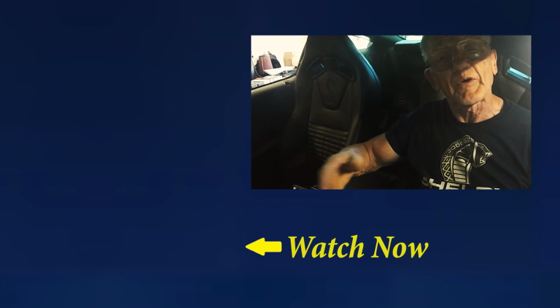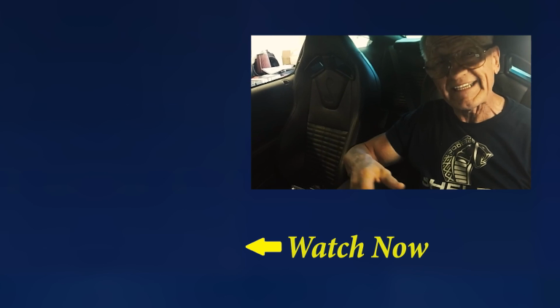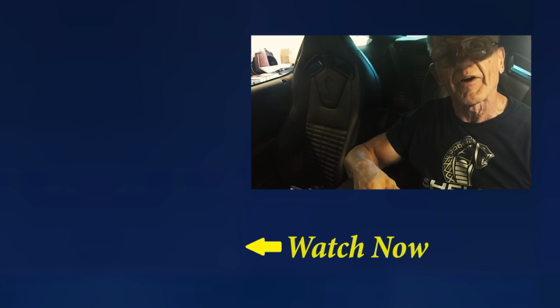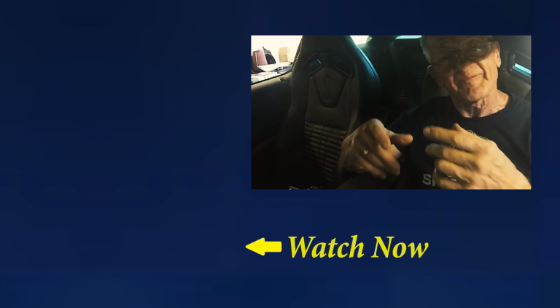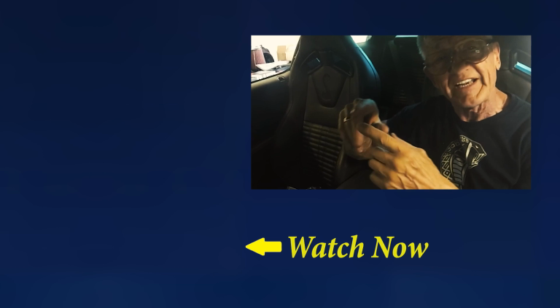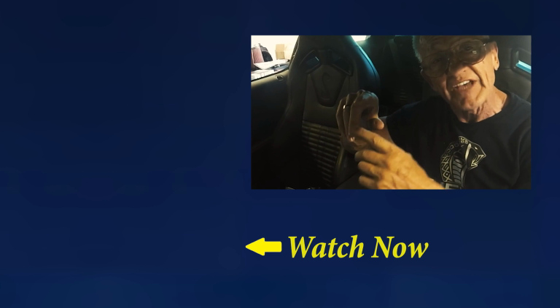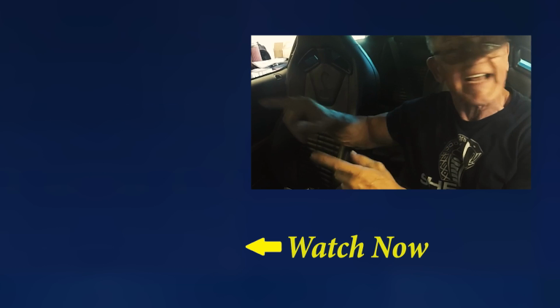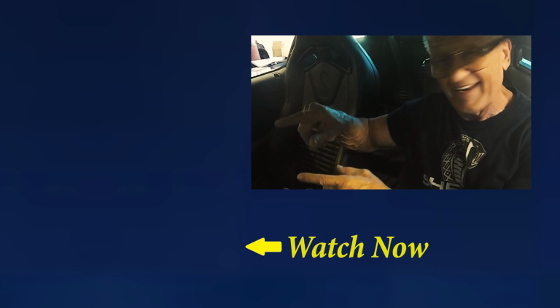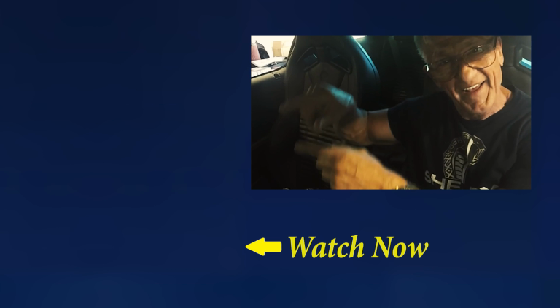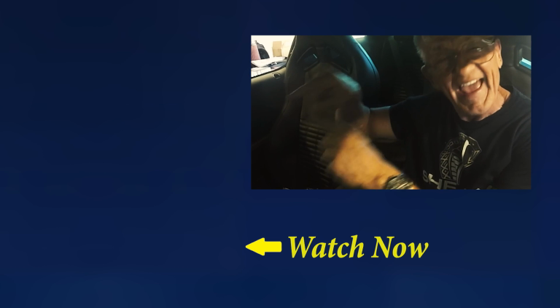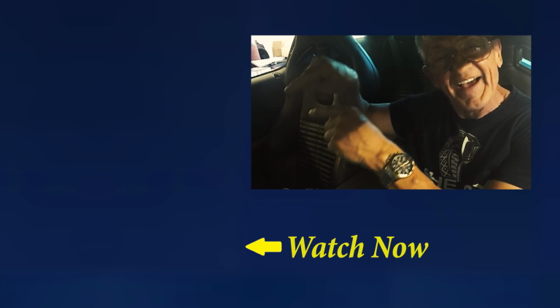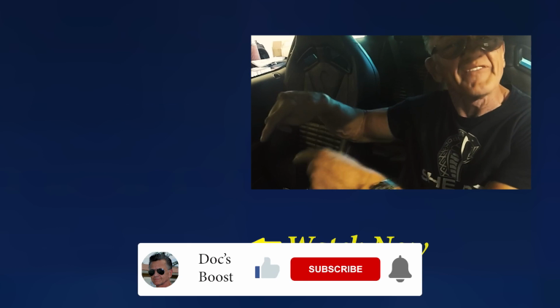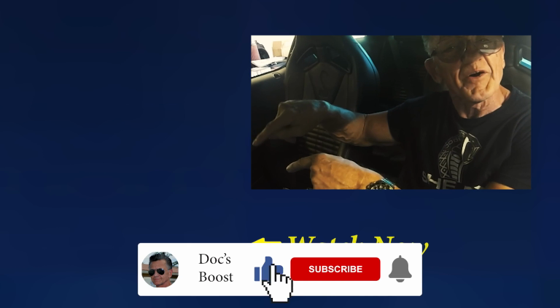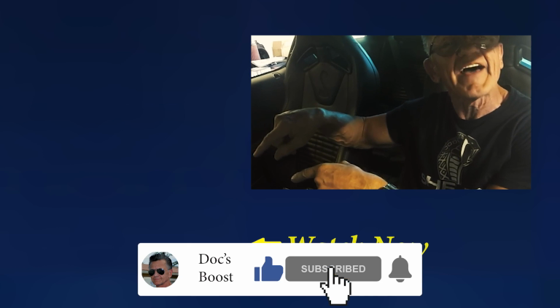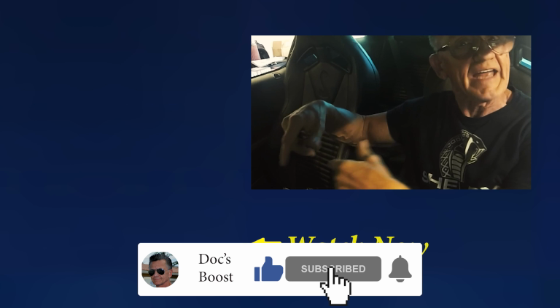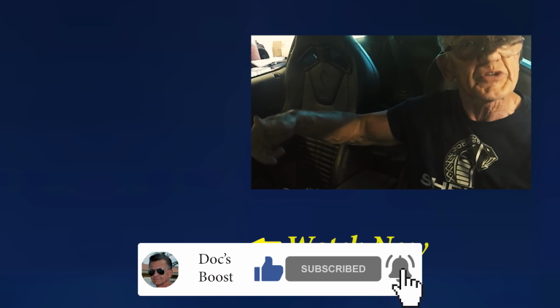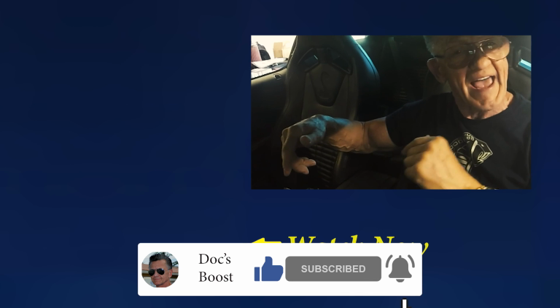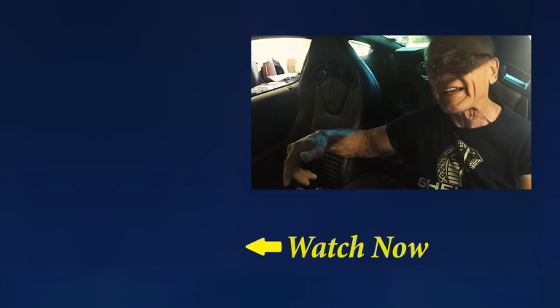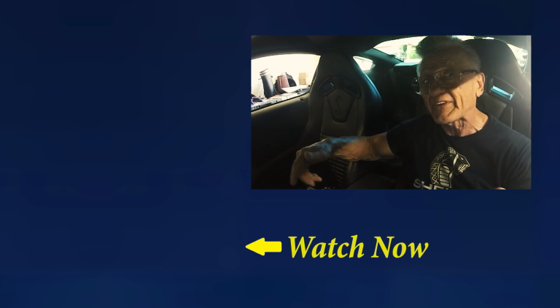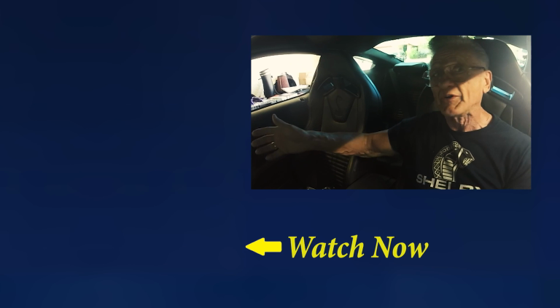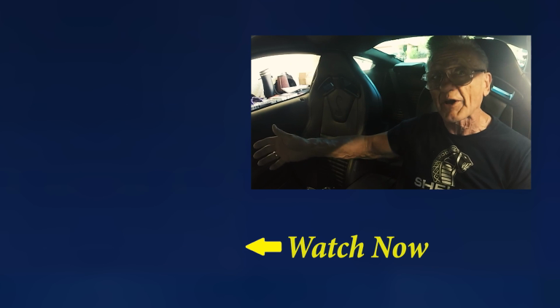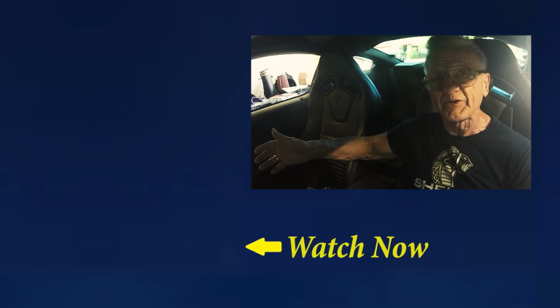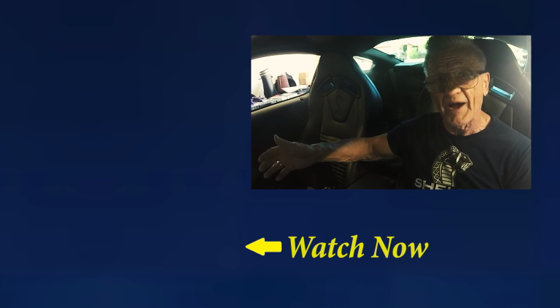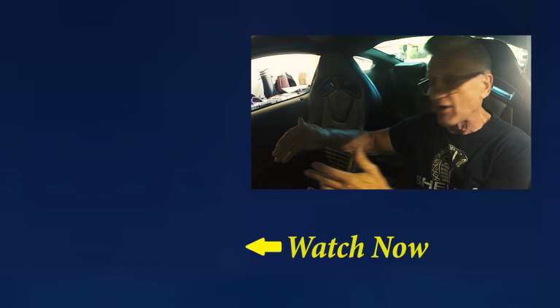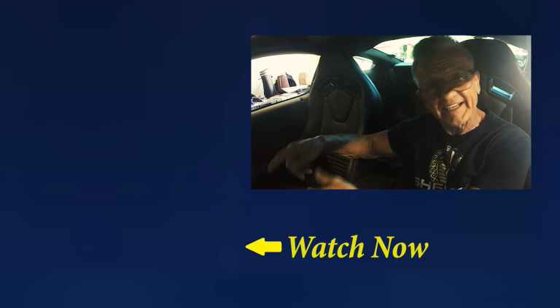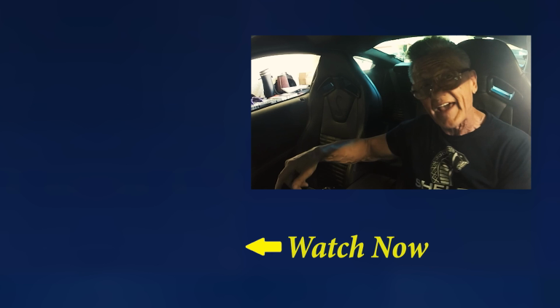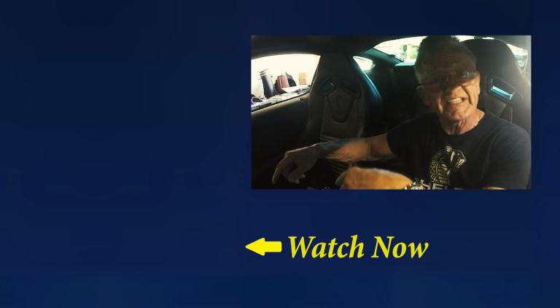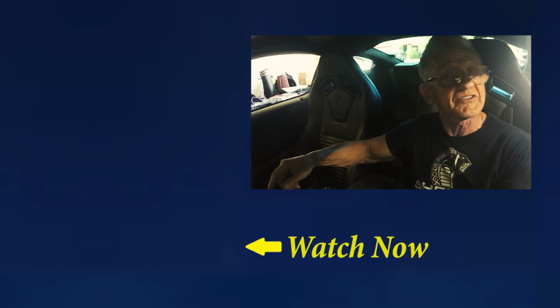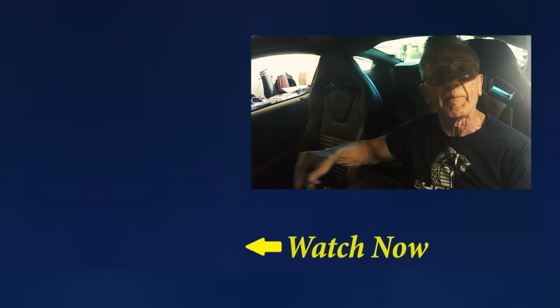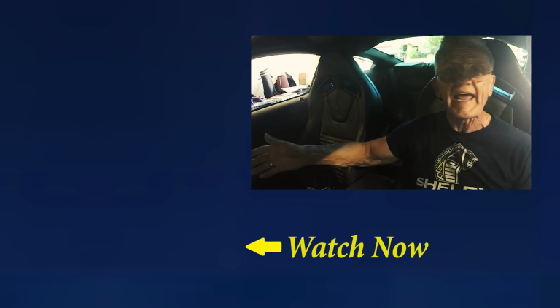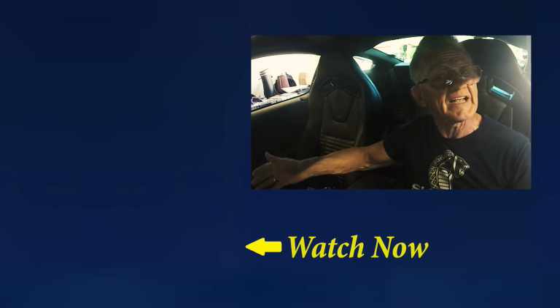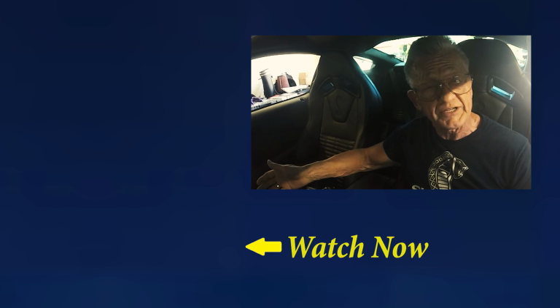If you want to see any more great fun videos check out that video right down there that YouTube has picked out for you — and who can argue with YouTube, right? Go ahead and click on that. I'll see you there in just a moment. Thanks for watching.